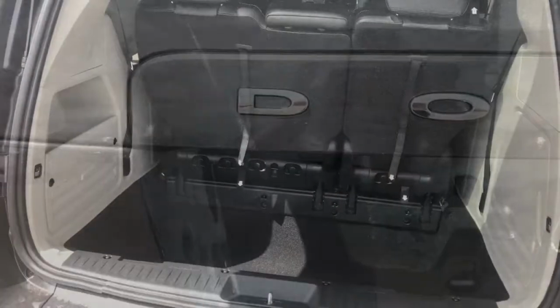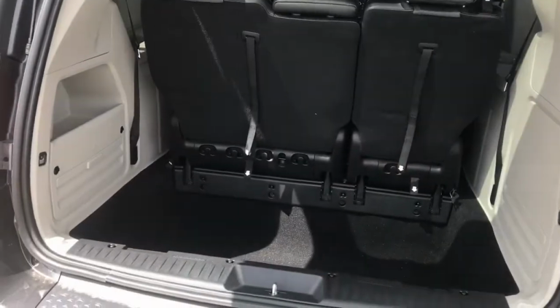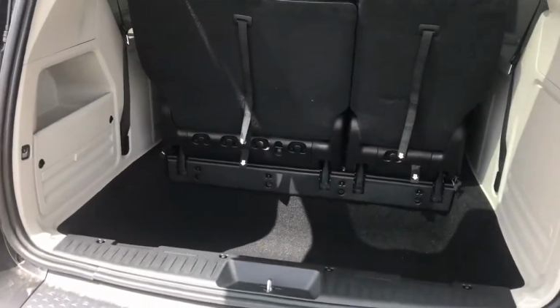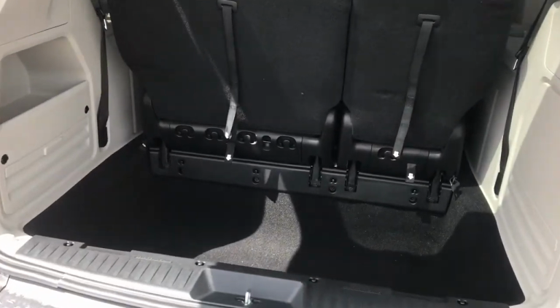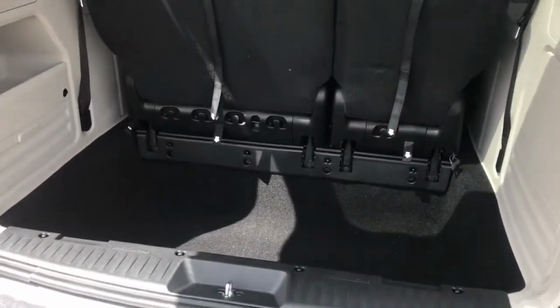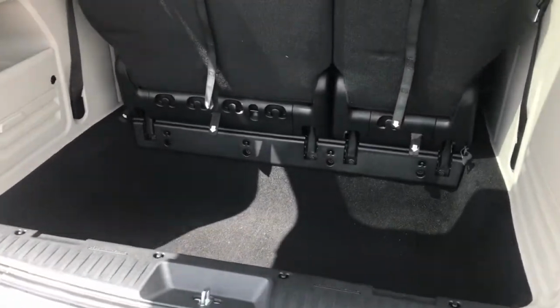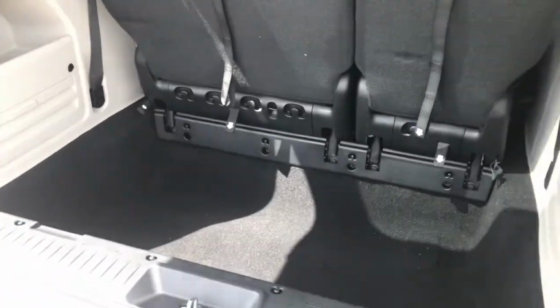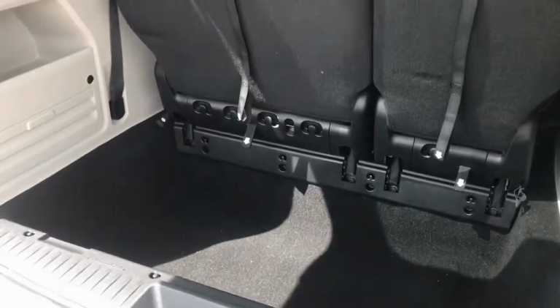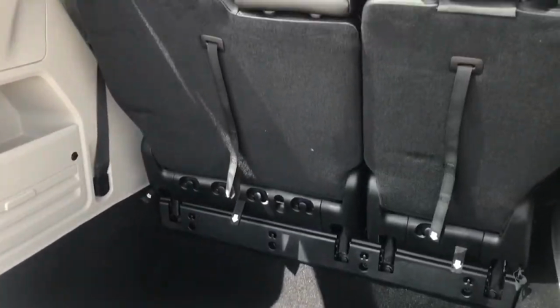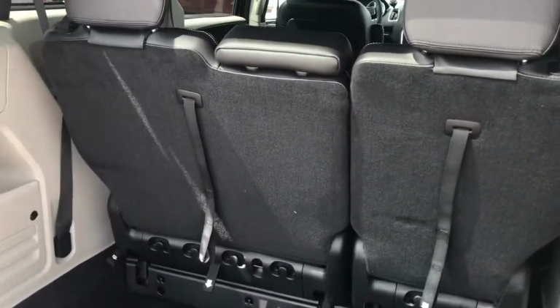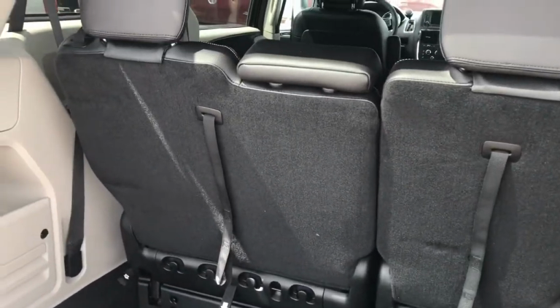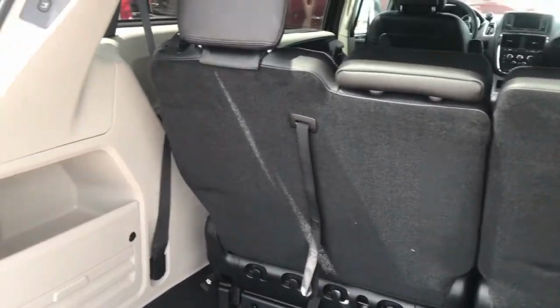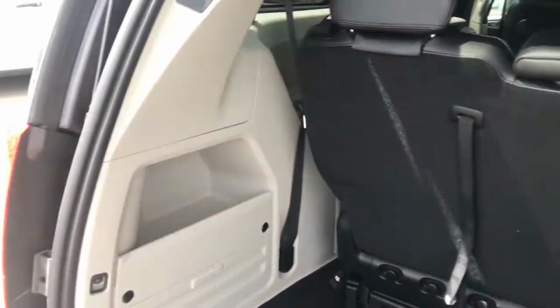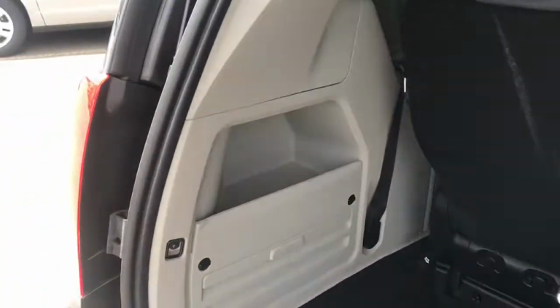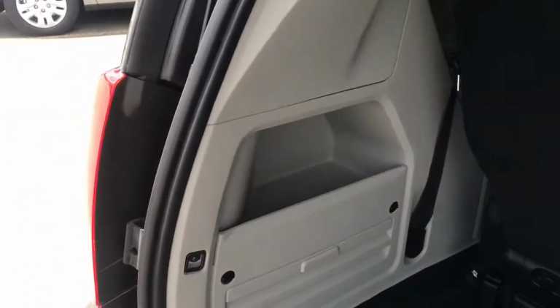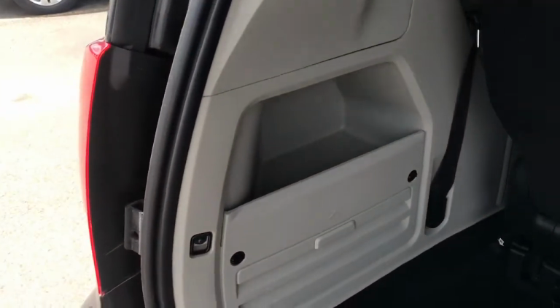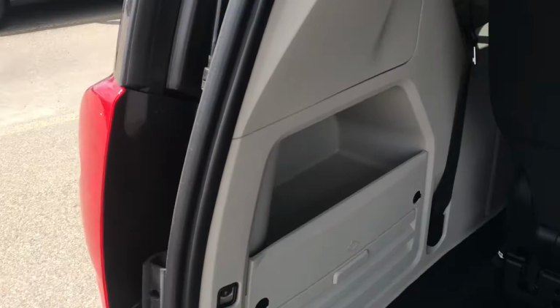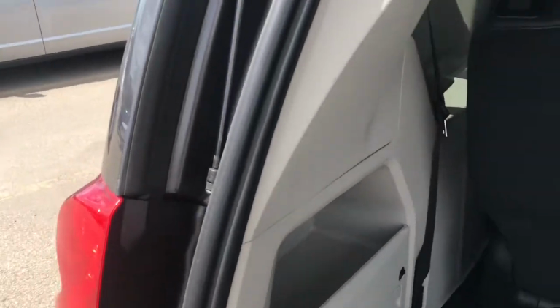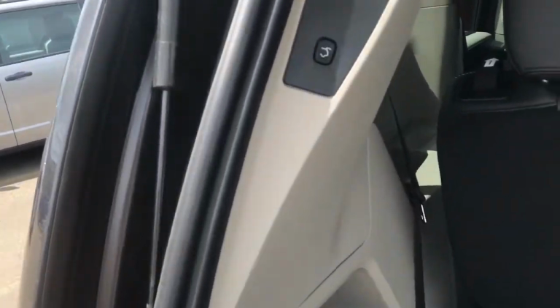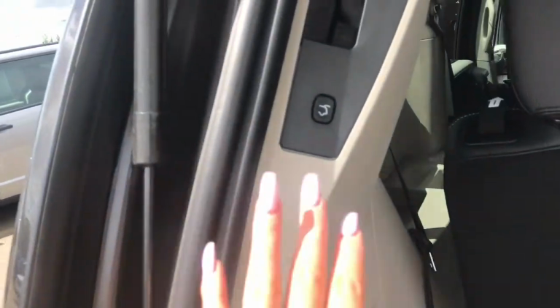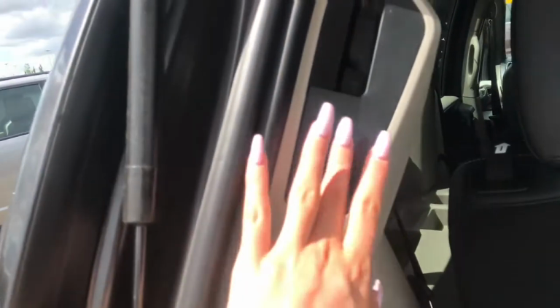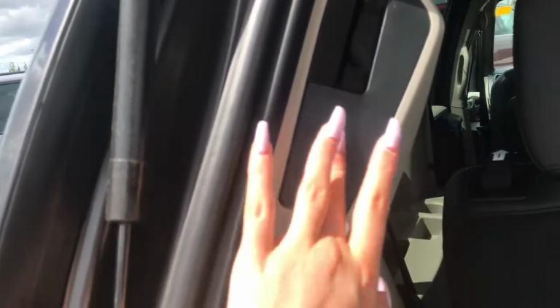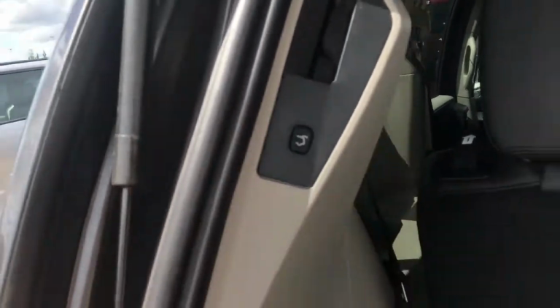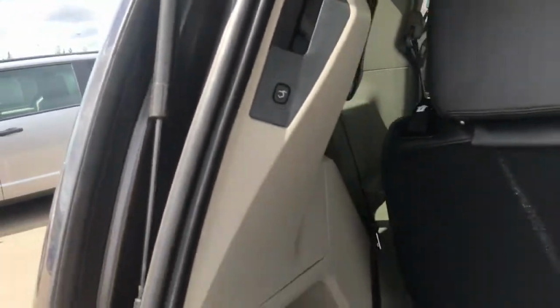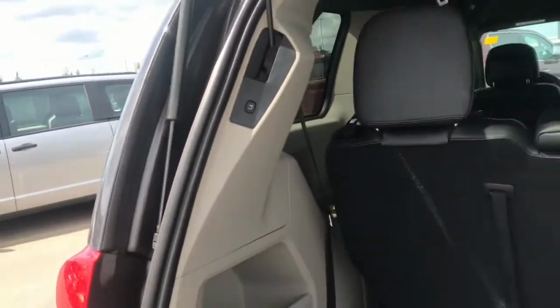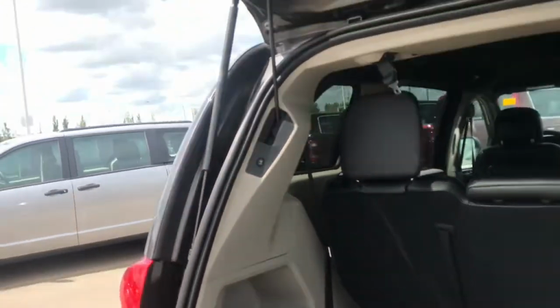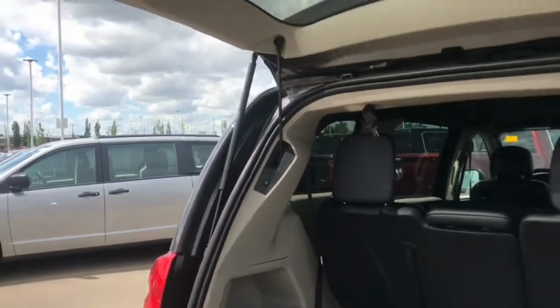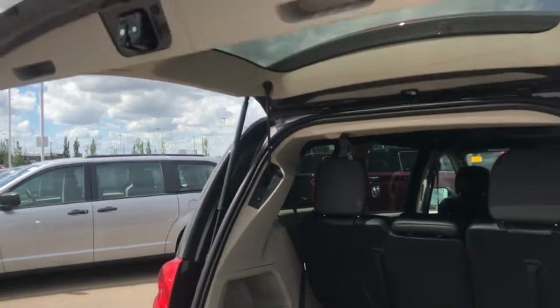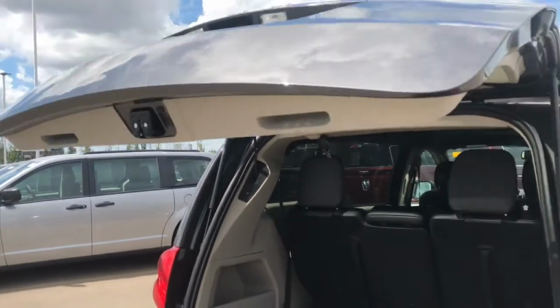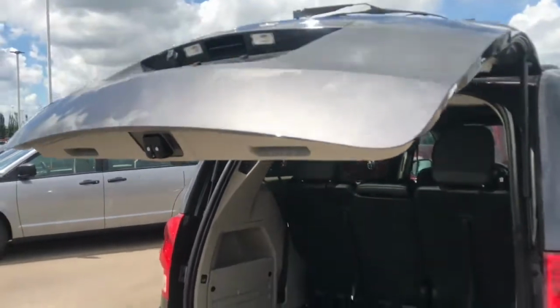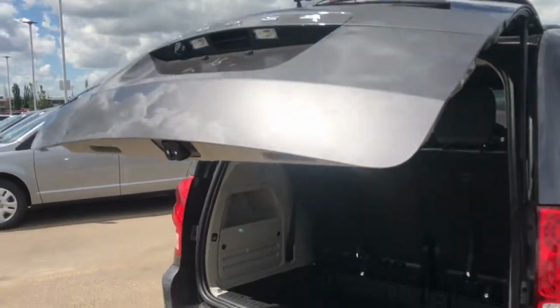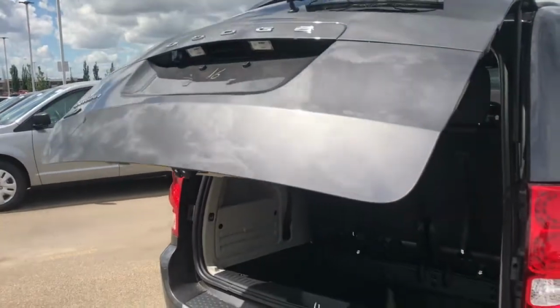Opening up the back, we can see there's quite a bit of storage space. We've also got this back row that folds down, as well as a cubby here to store anything else, and then this button here — press it and the gate will lower itself.